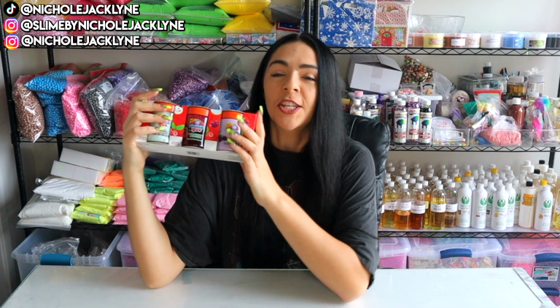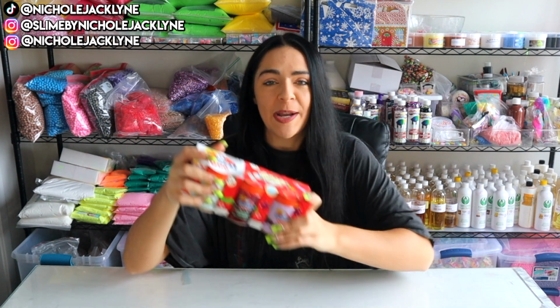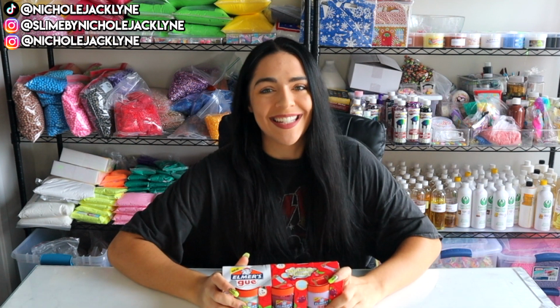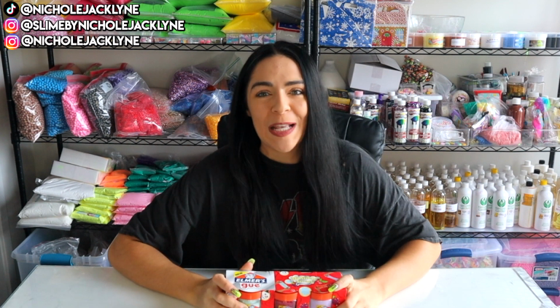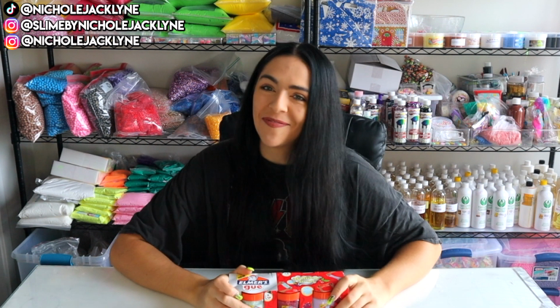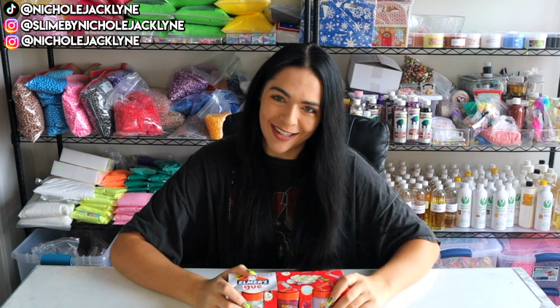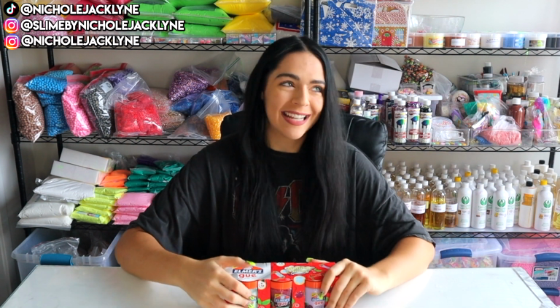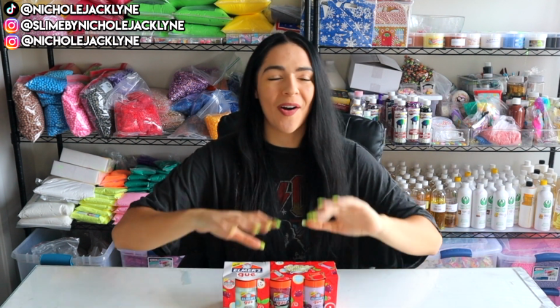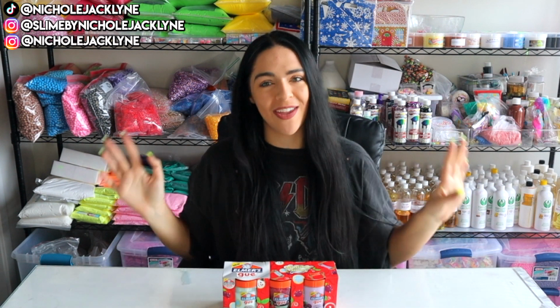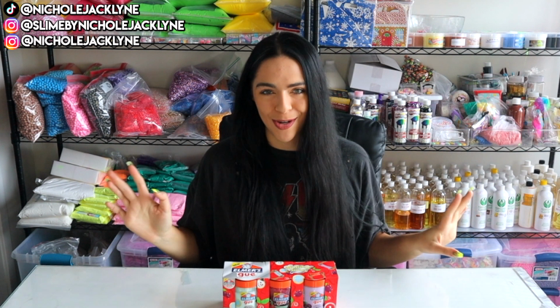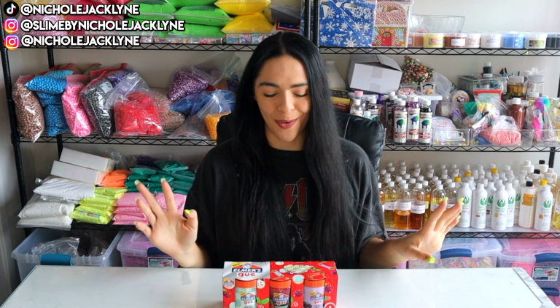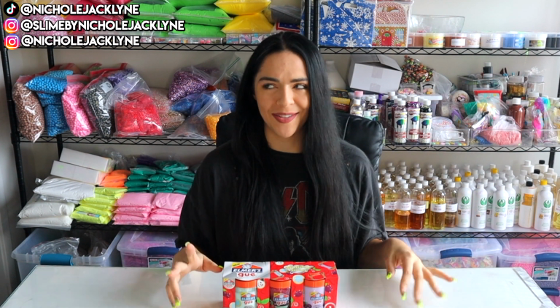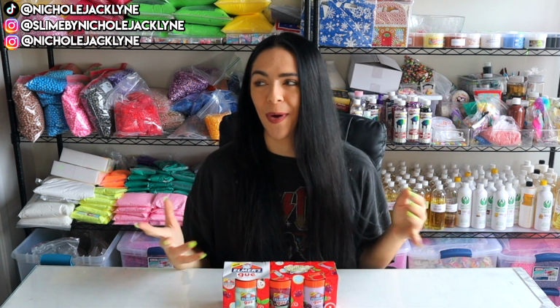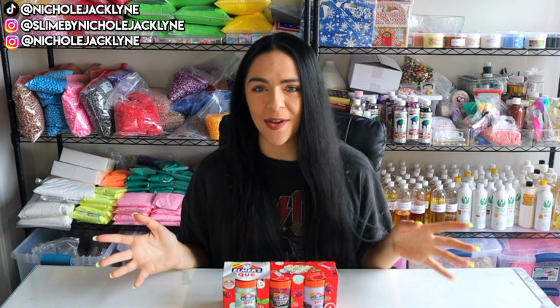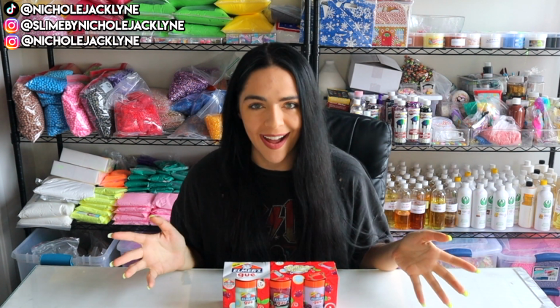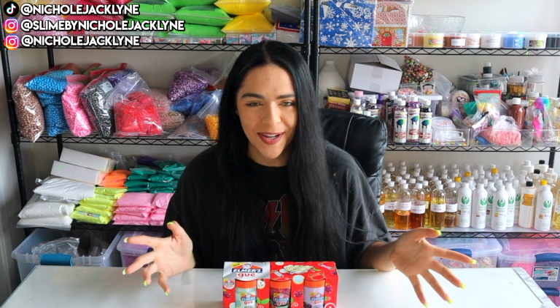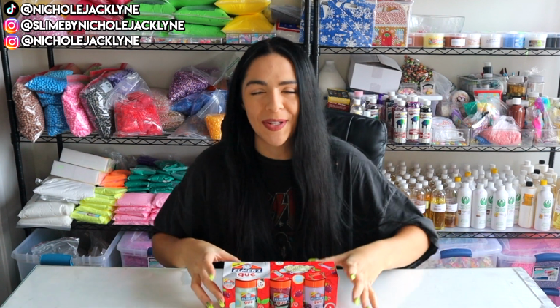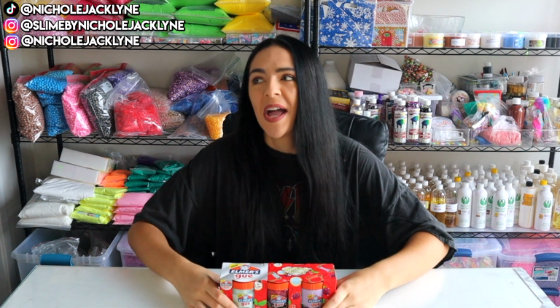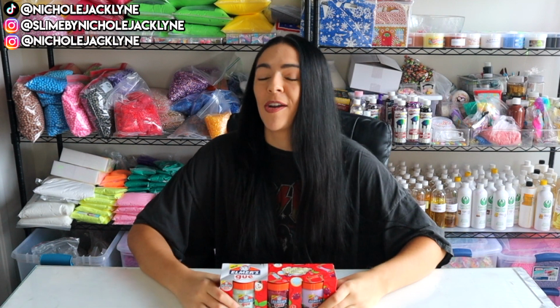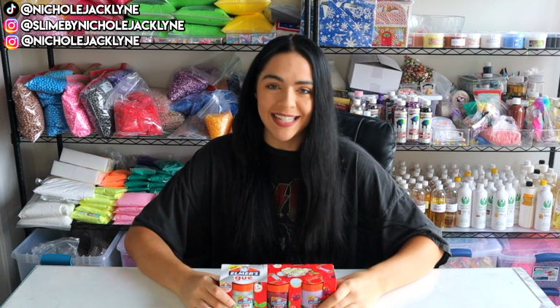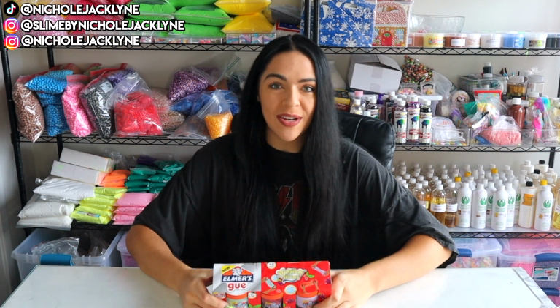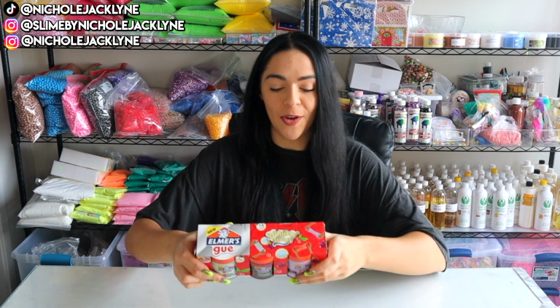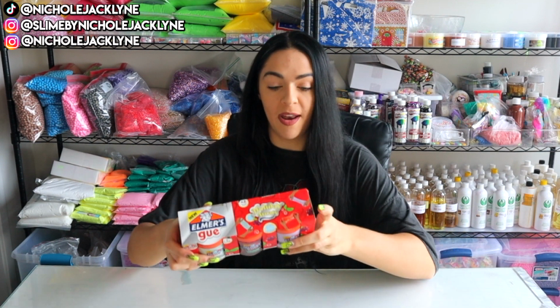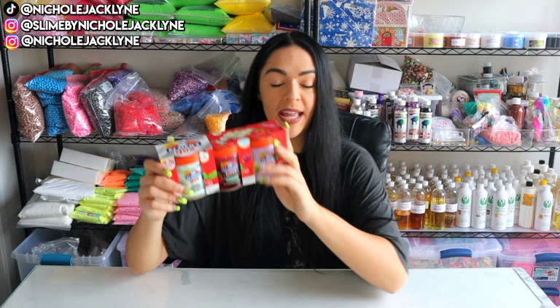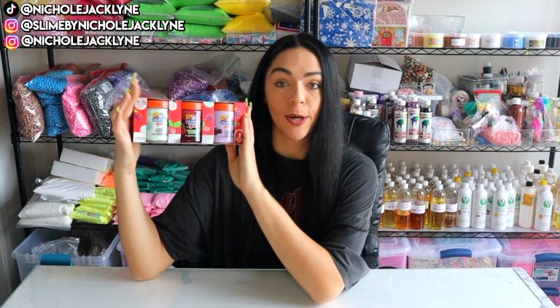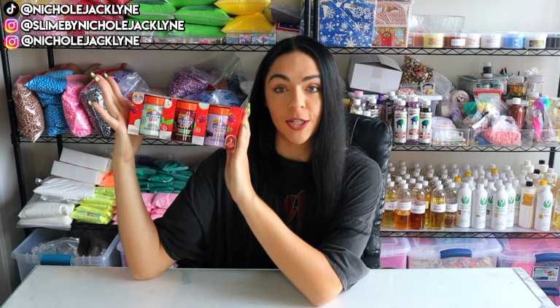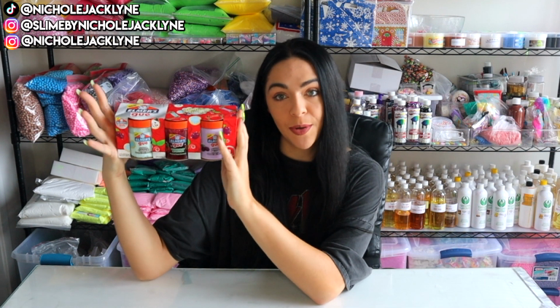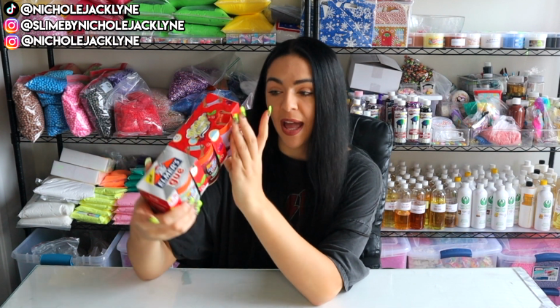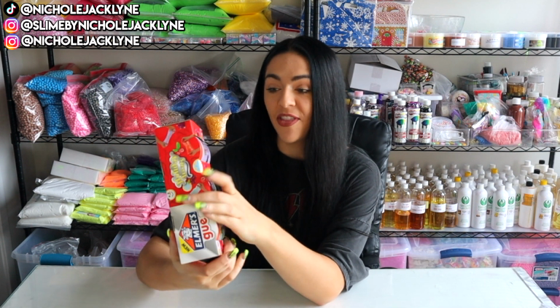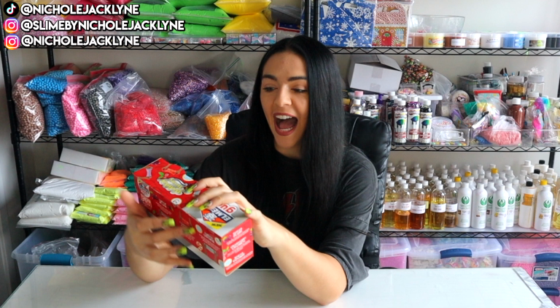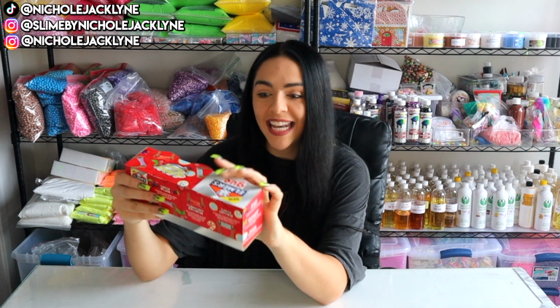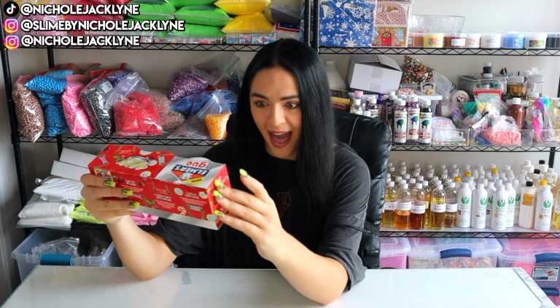So today we're testing out, as part of my series where I test out all the Elmer's Goos — I was like, why not, you know — we are testing out another one of the Elmer's Goos. We have the holiday pack.